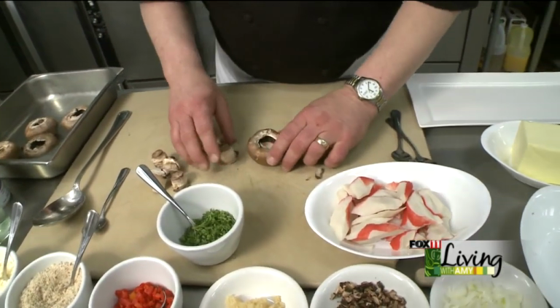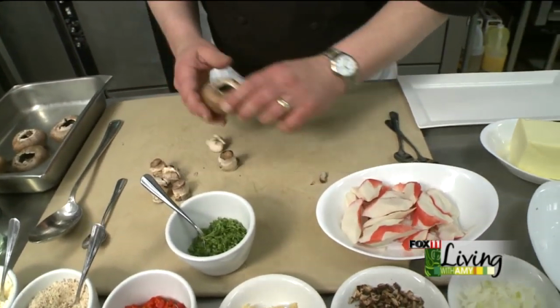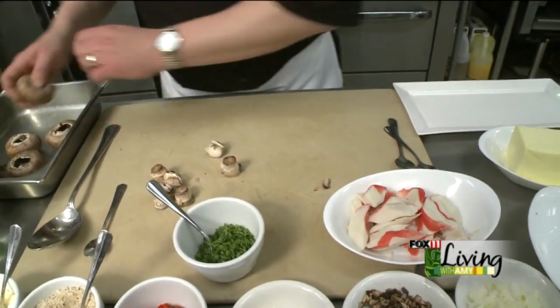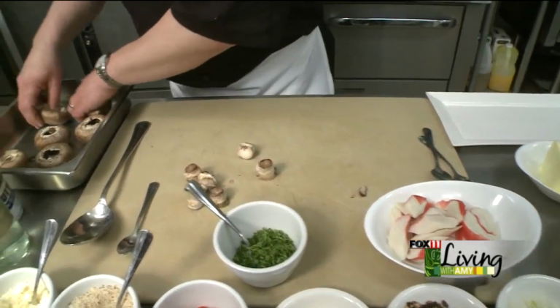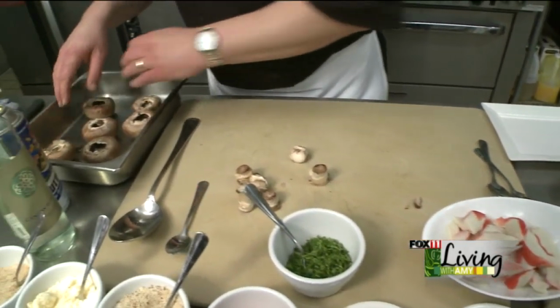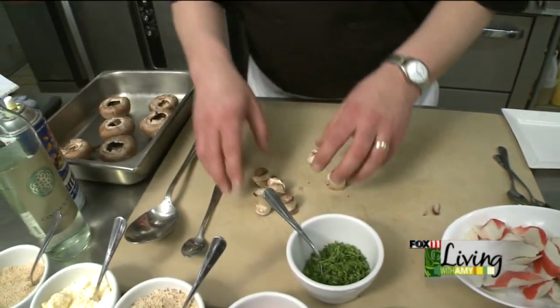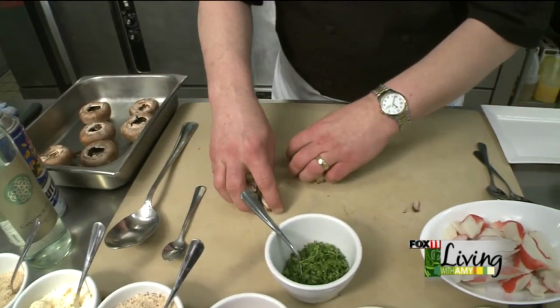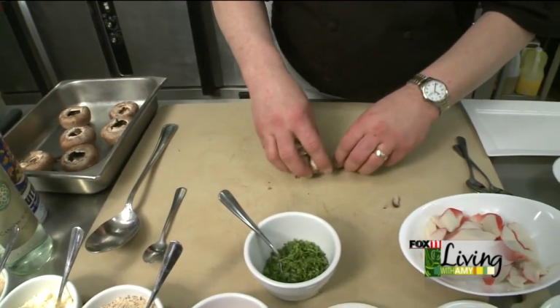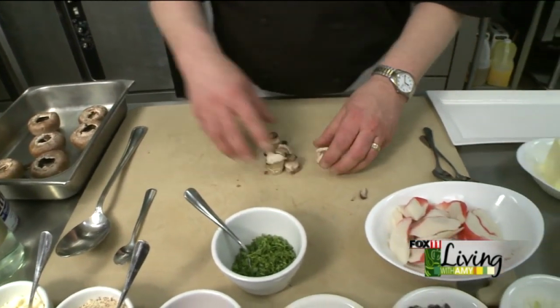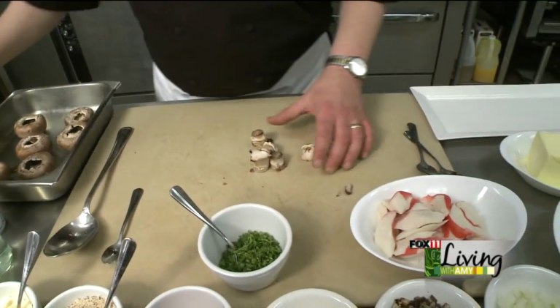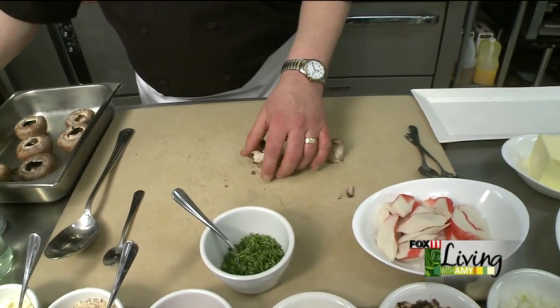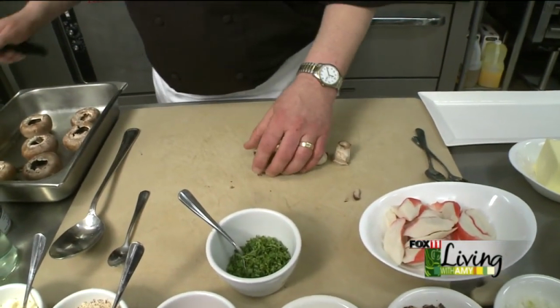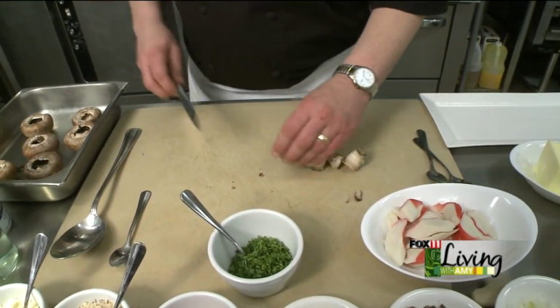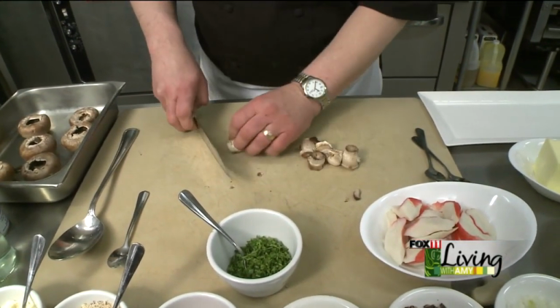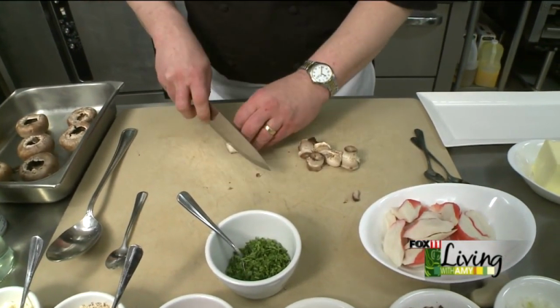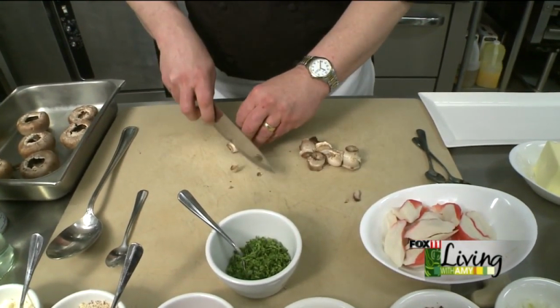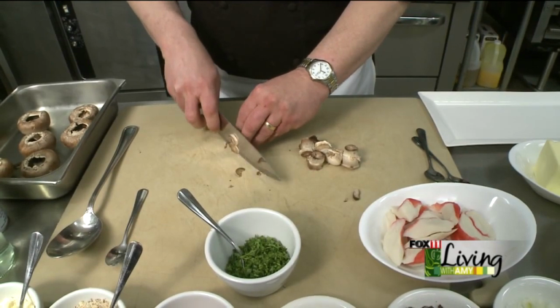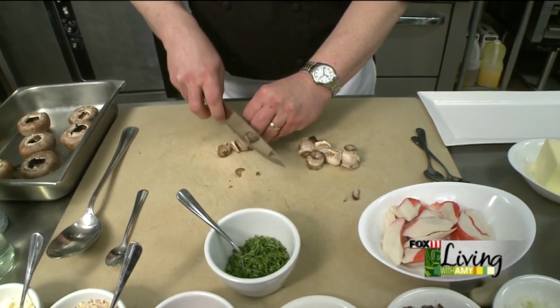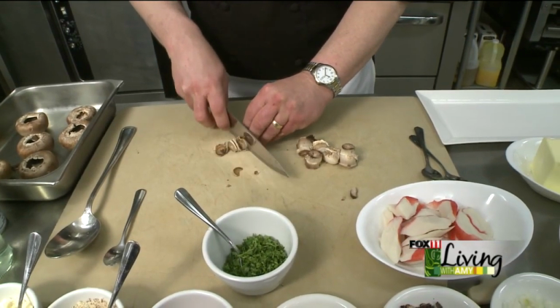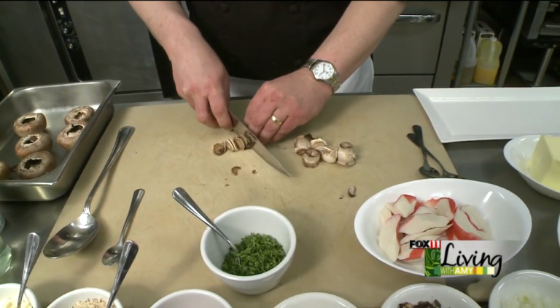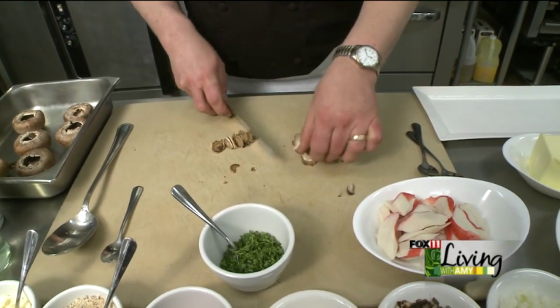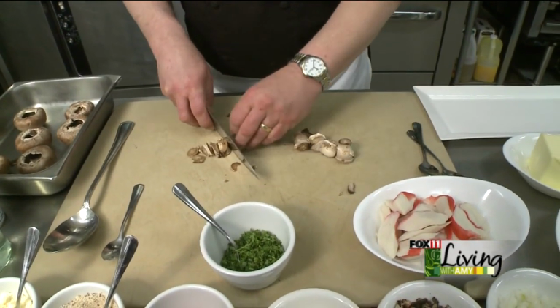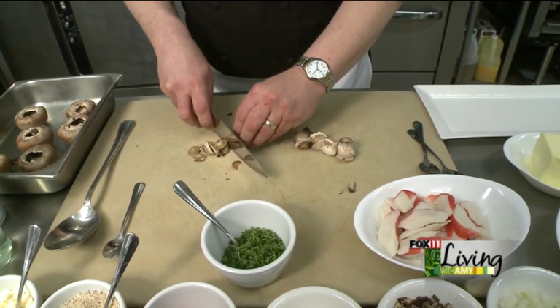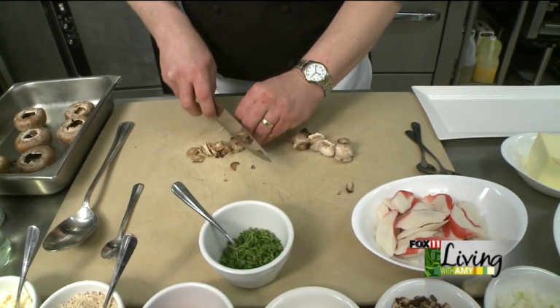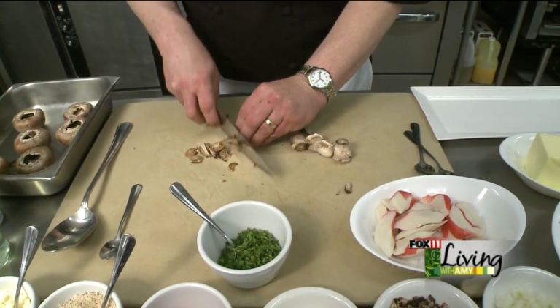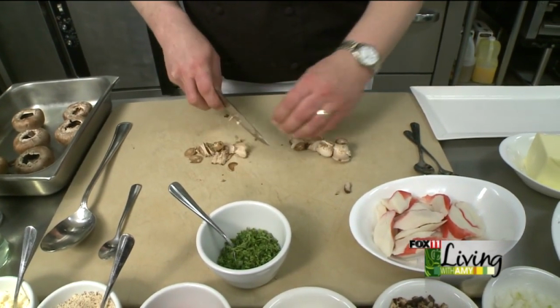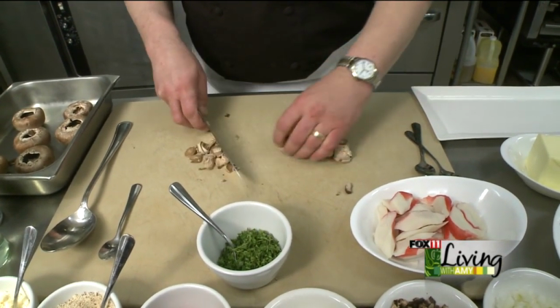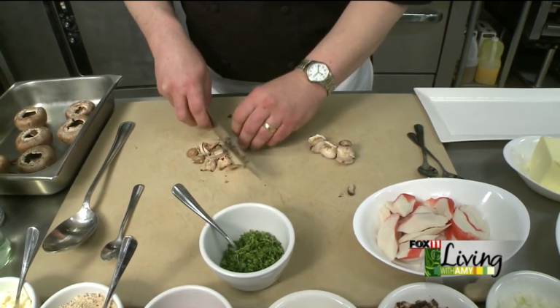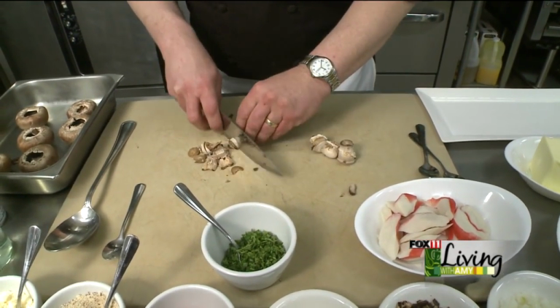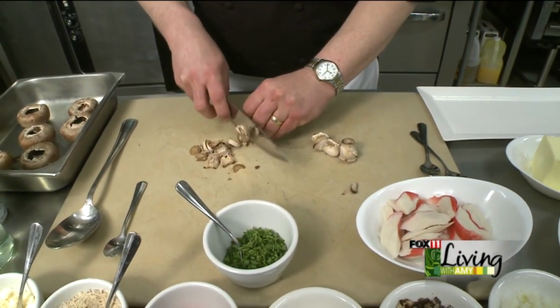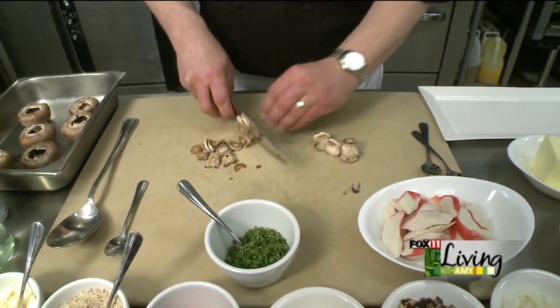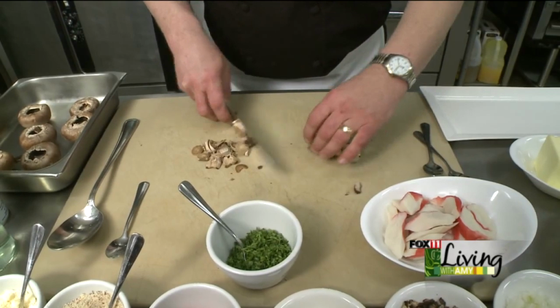The stems — you can see we're reserving those. I'm actually going to chop these up and use them in the filling to help bulk it out a little bit. I'll just give it a quick chop.